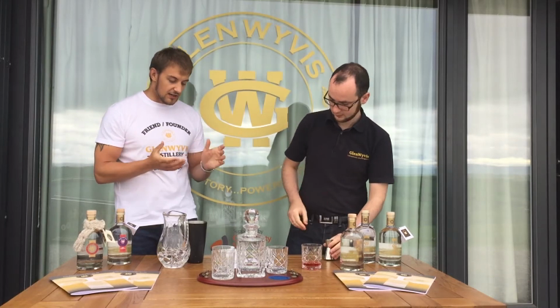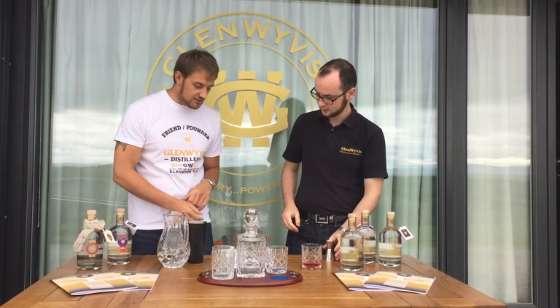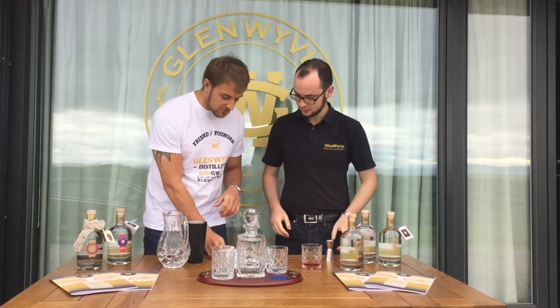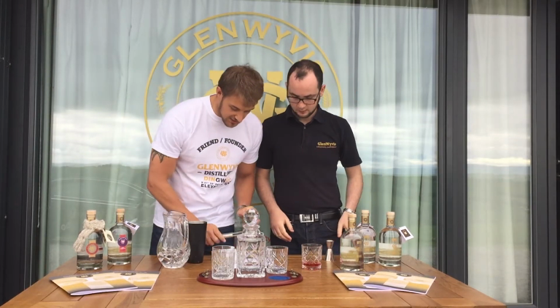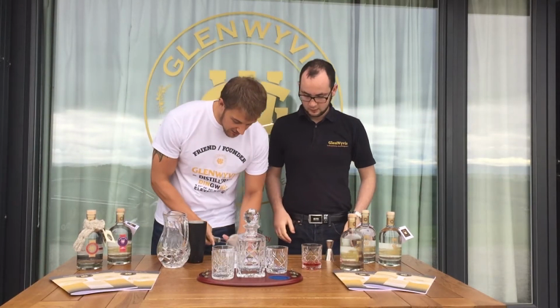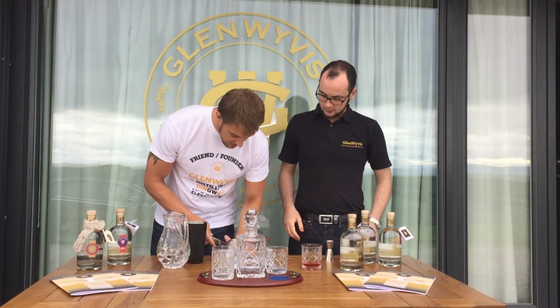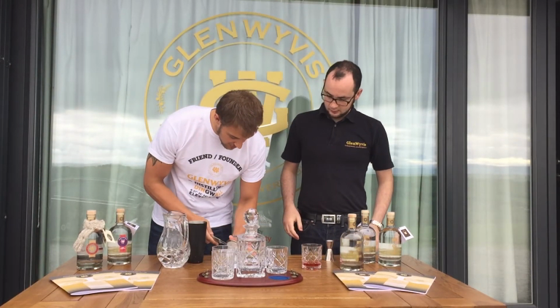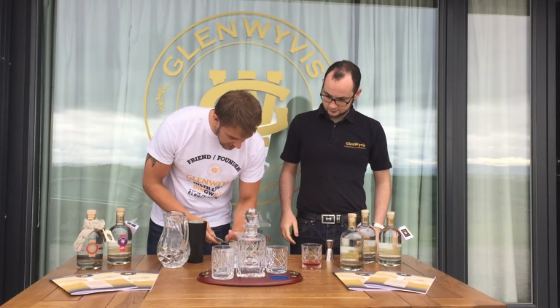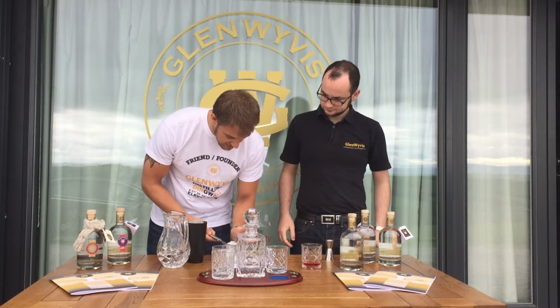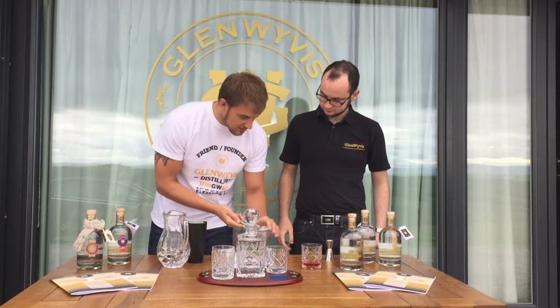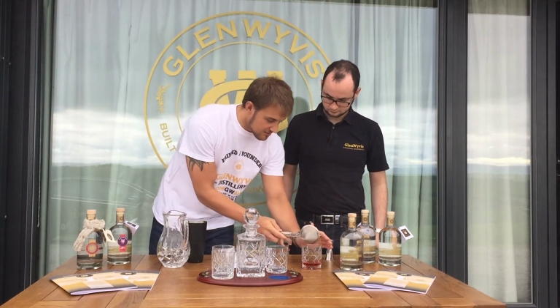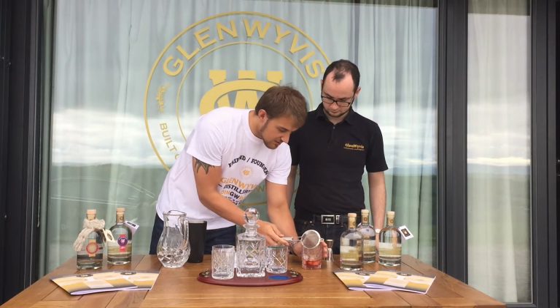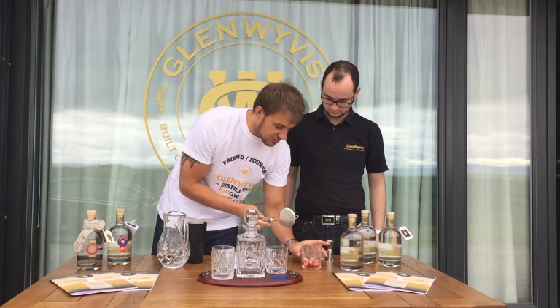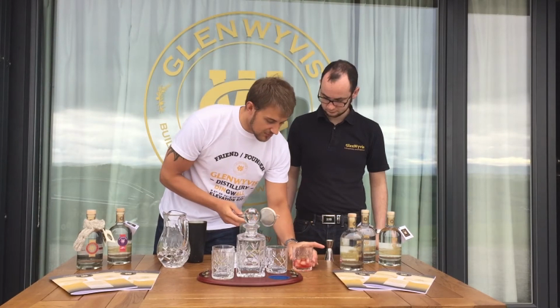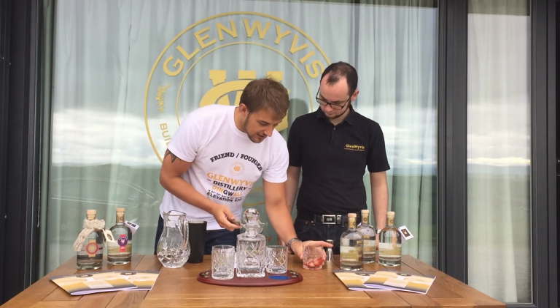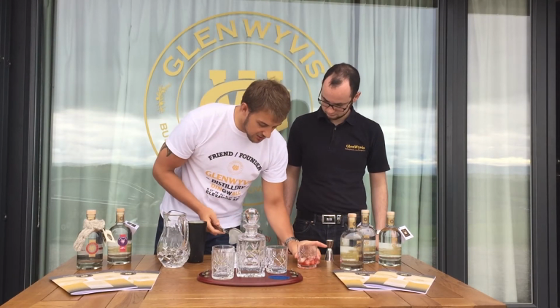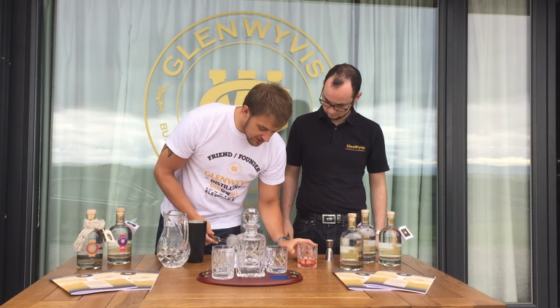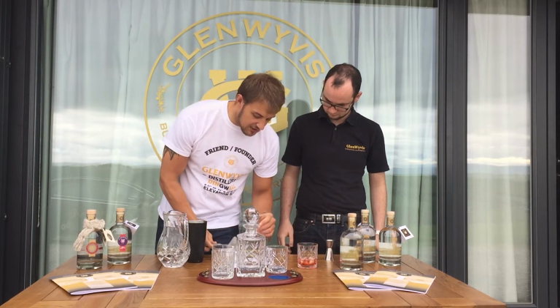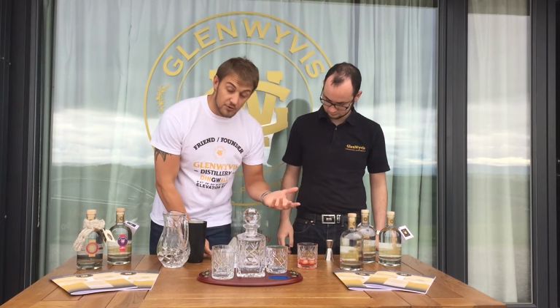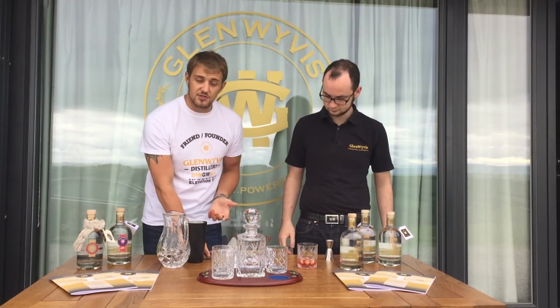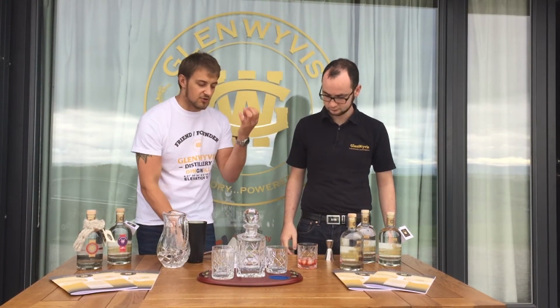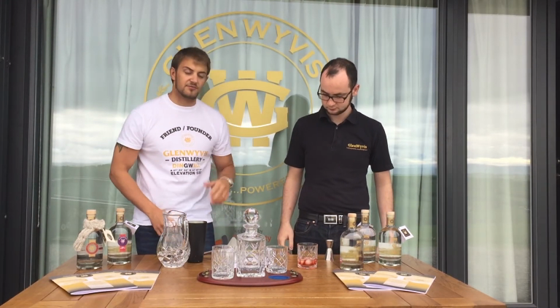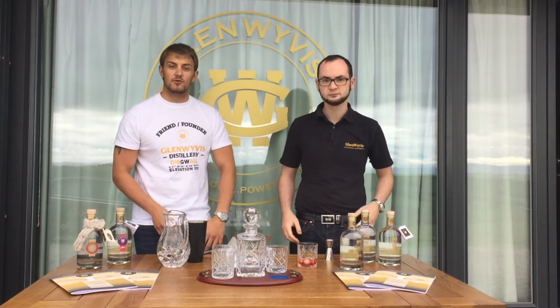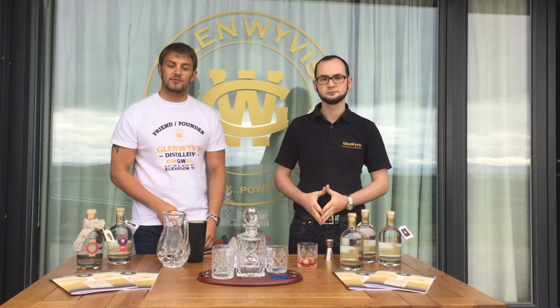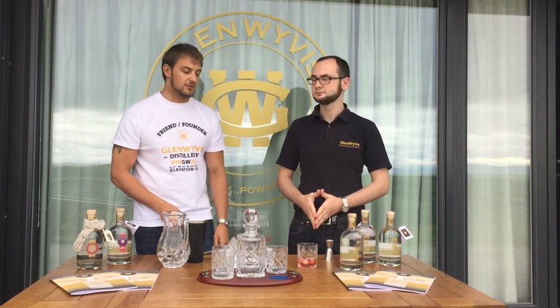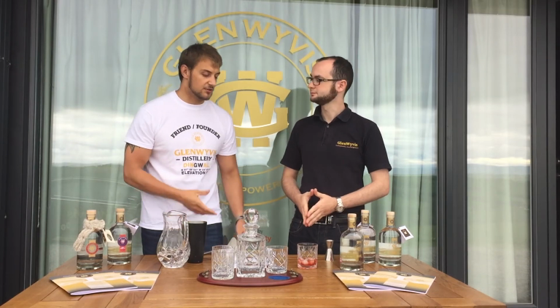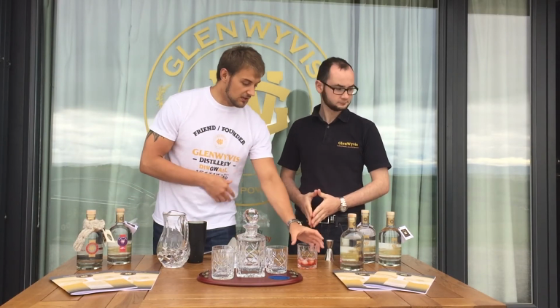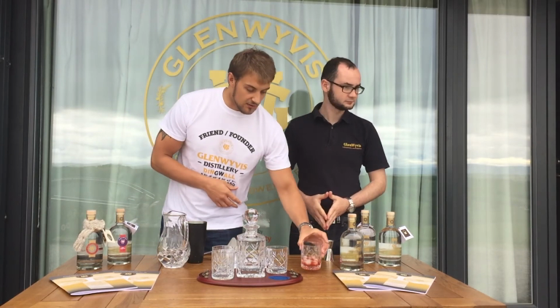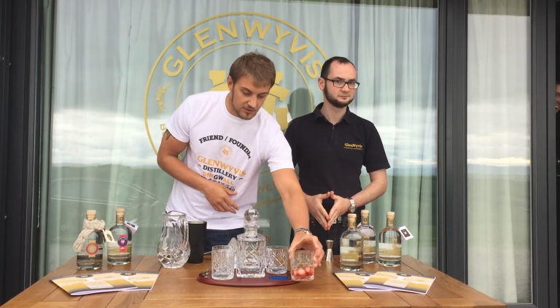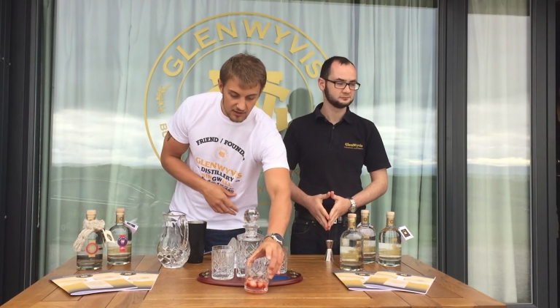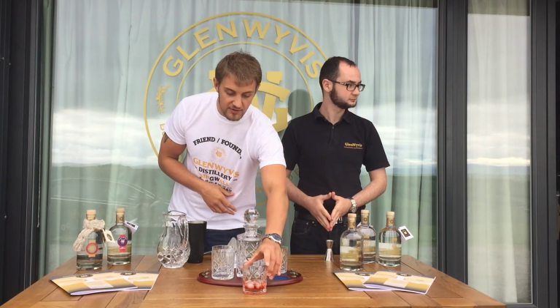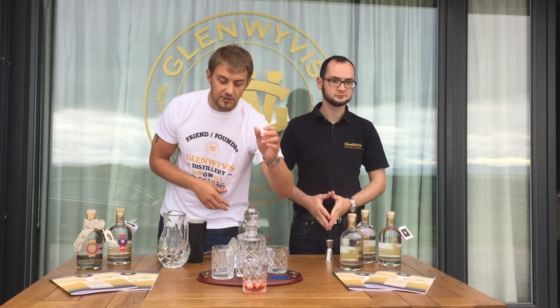Very simple, what we're doing now is just adding a few cubes of ice, letting that chill. An ideal garnish for this would be an orange twist as it brings out the flavor of the alcohol in there. Here we are — one Glen With Us Negroni.